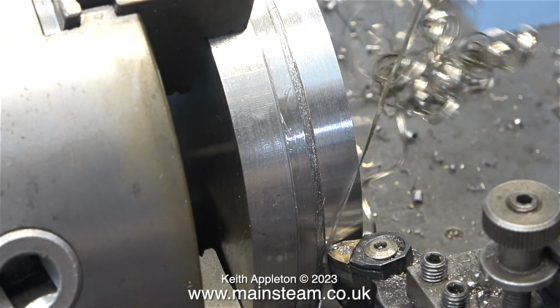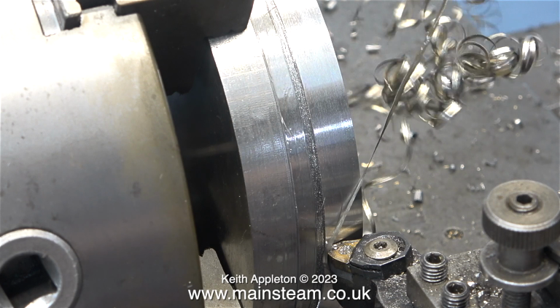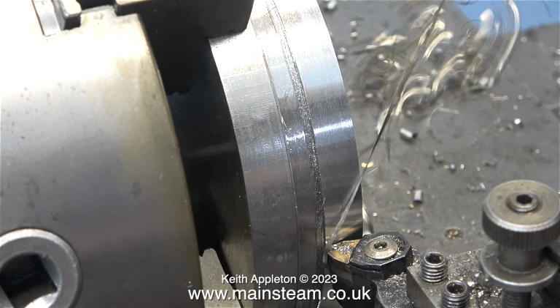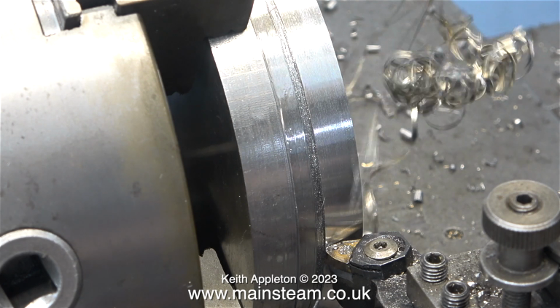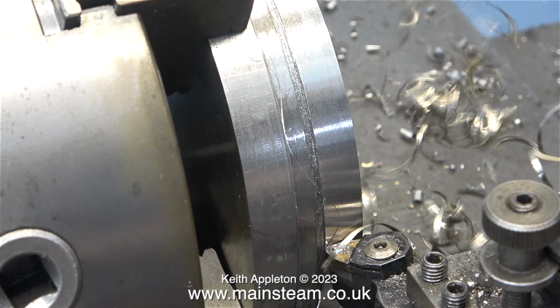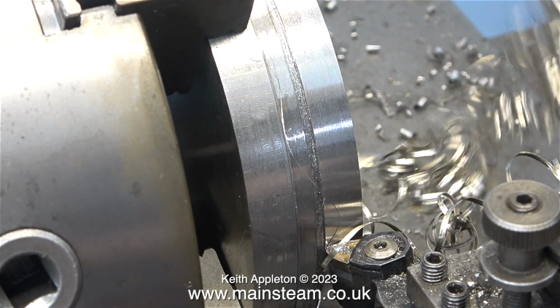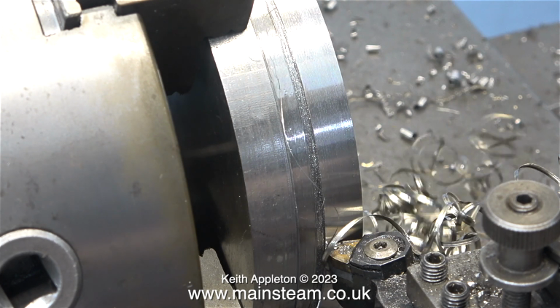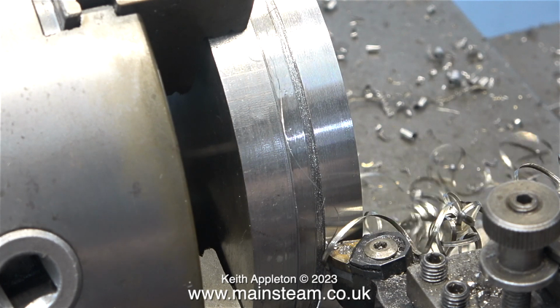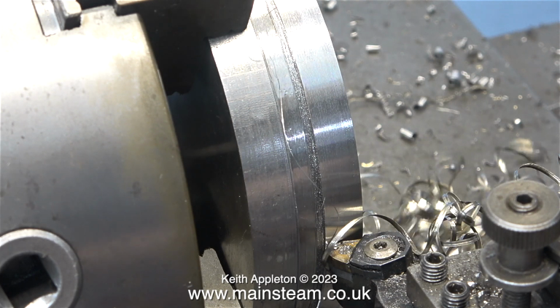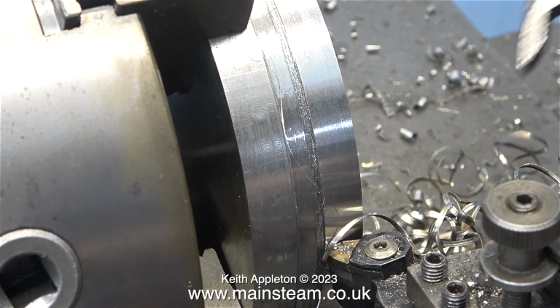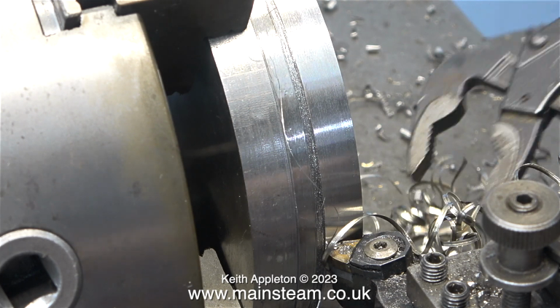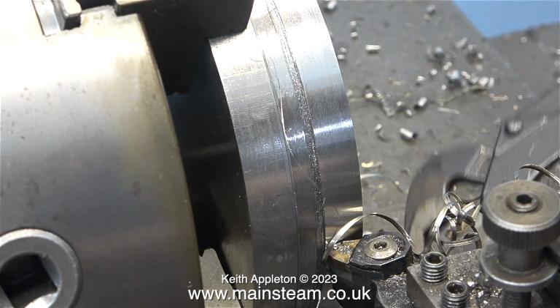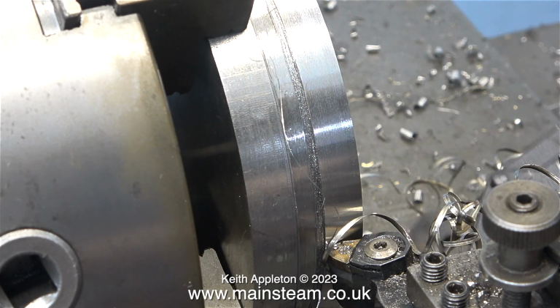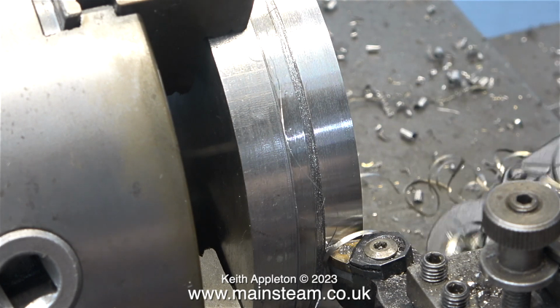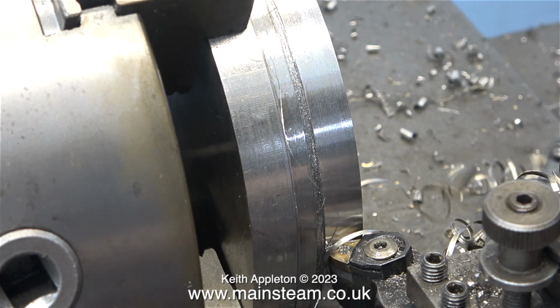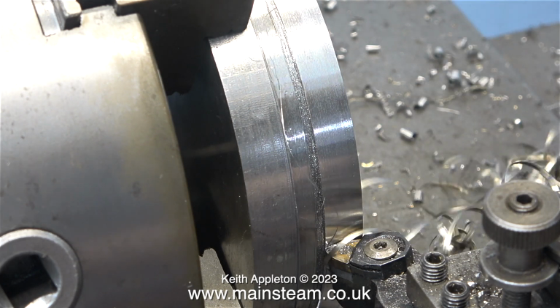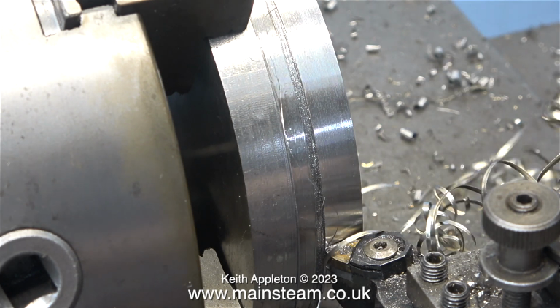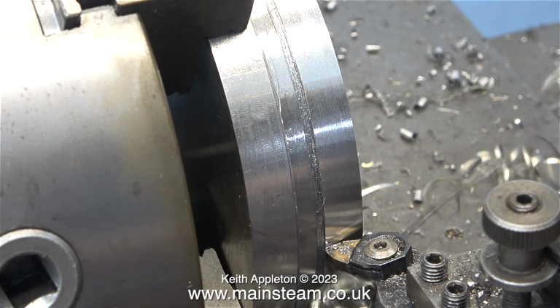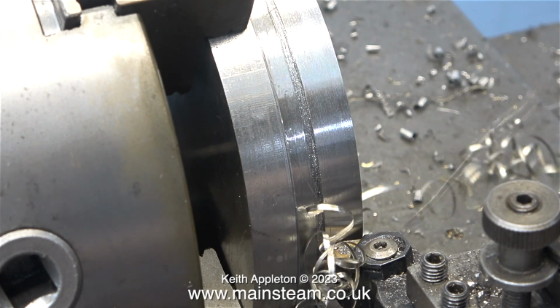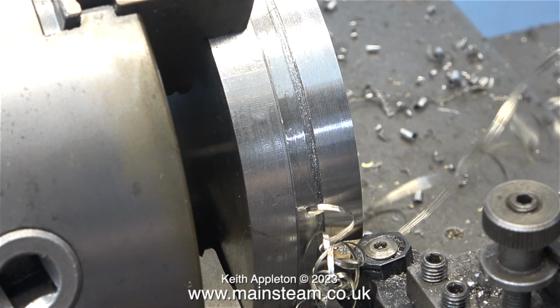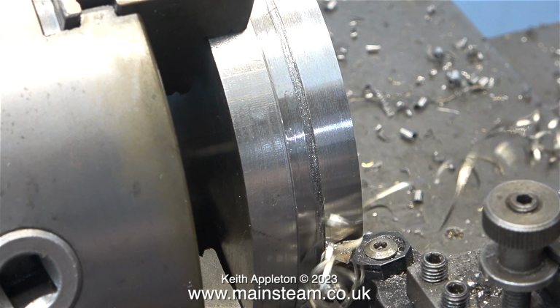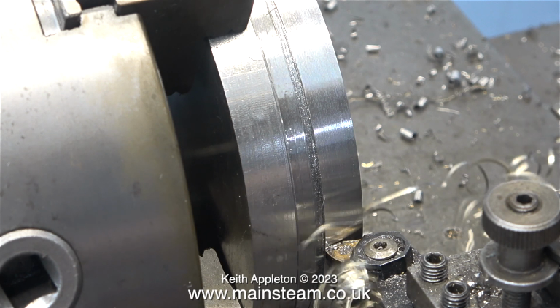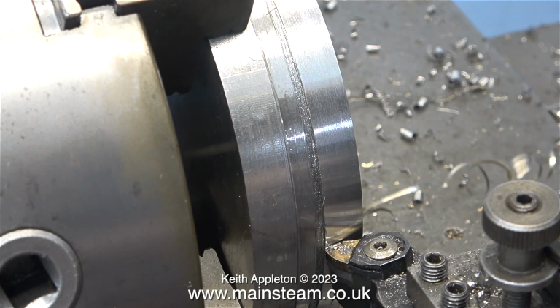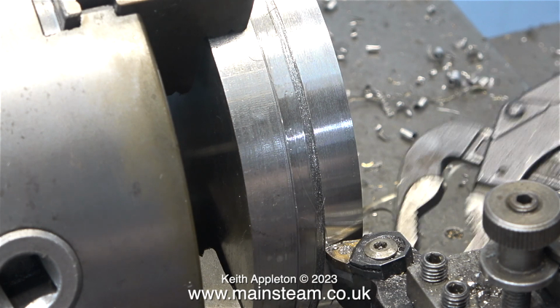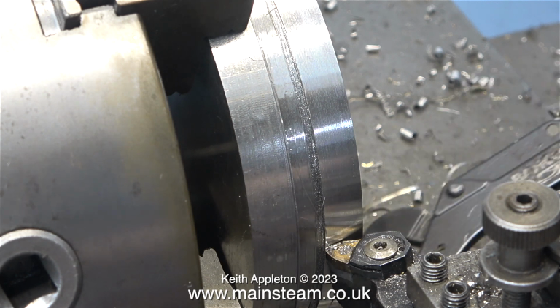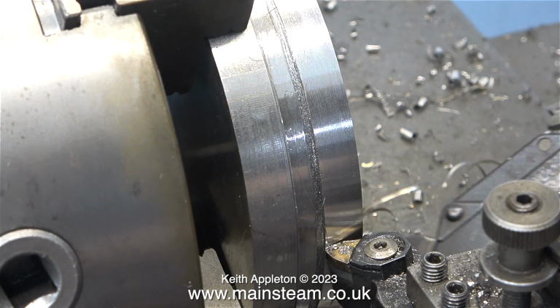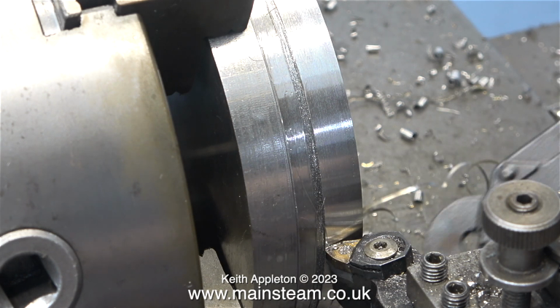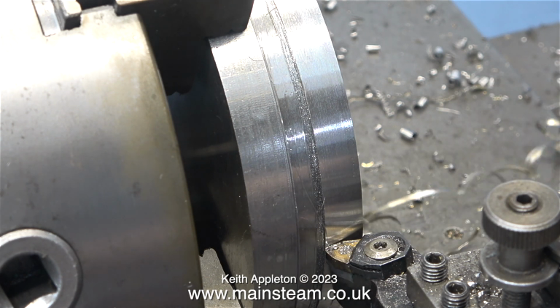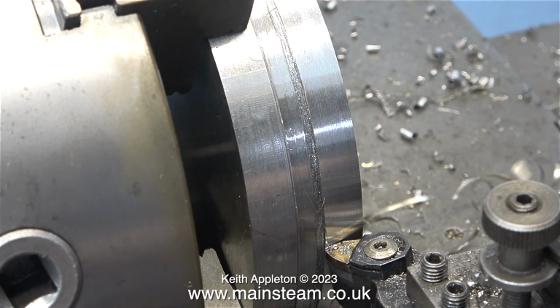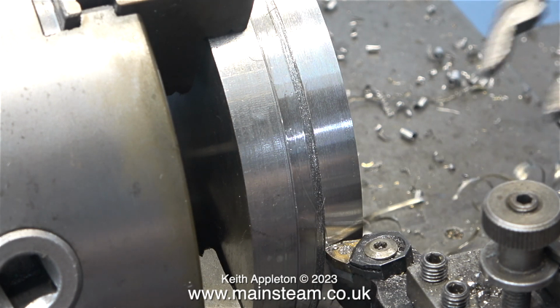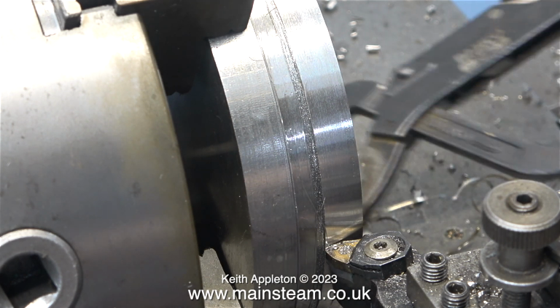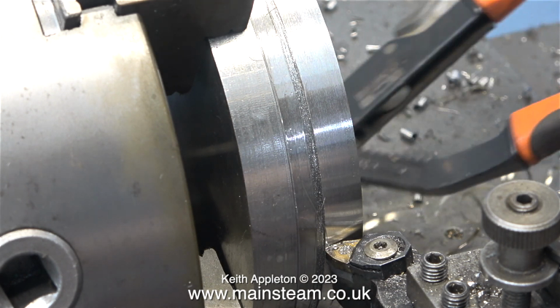The belts slip, the lathe slows down, the tool jams, and the tip breaks off. That's why generally speaking, I use the back gear system.